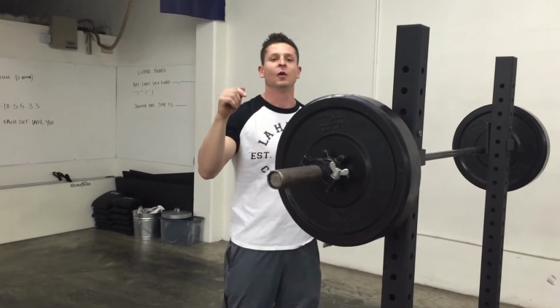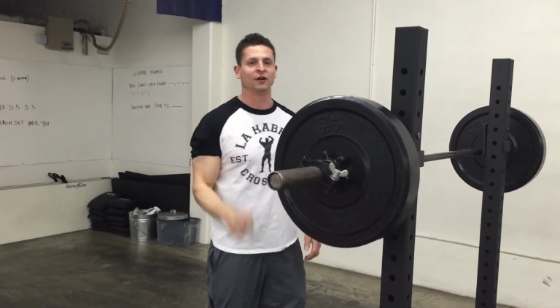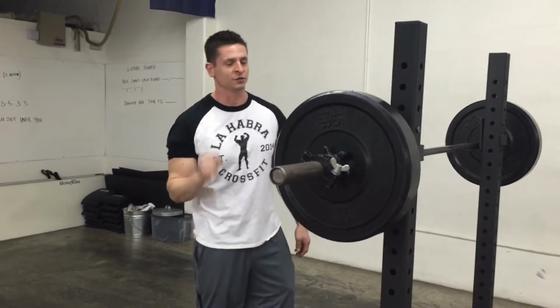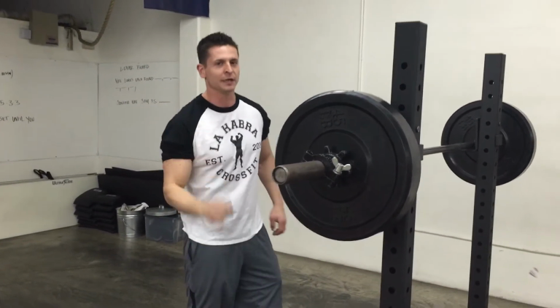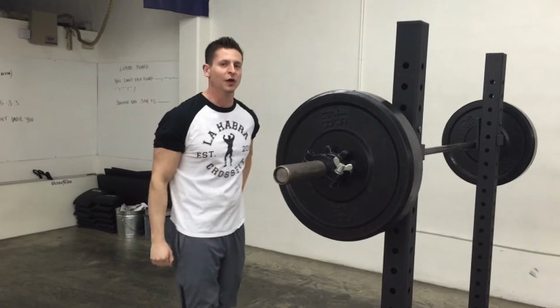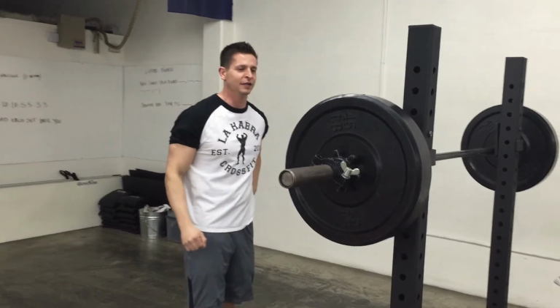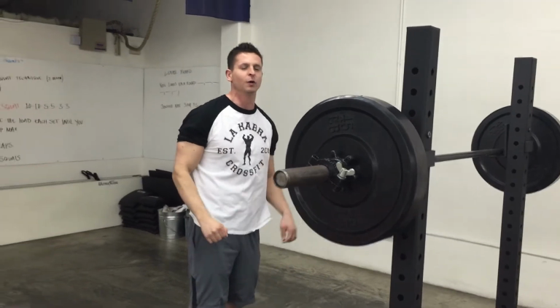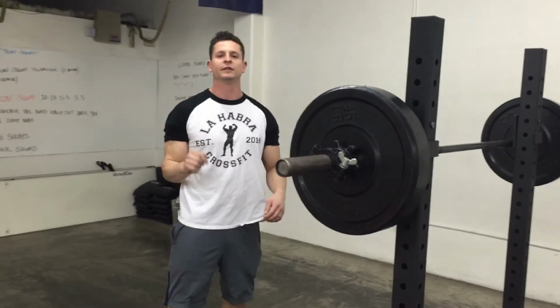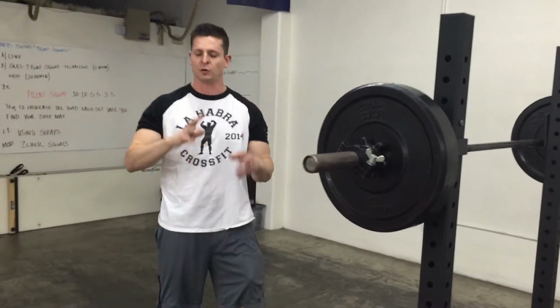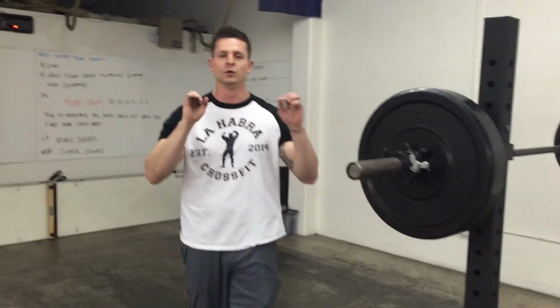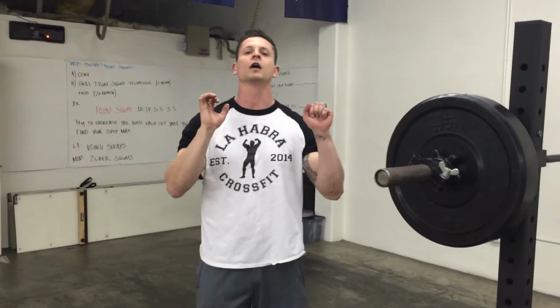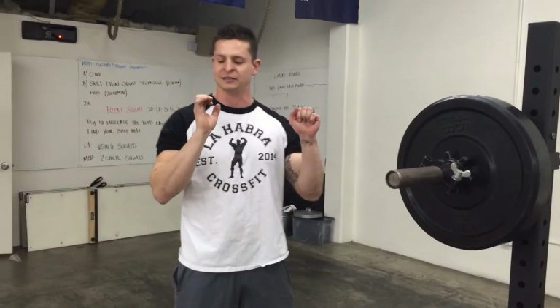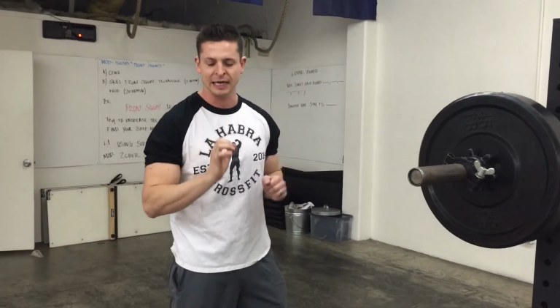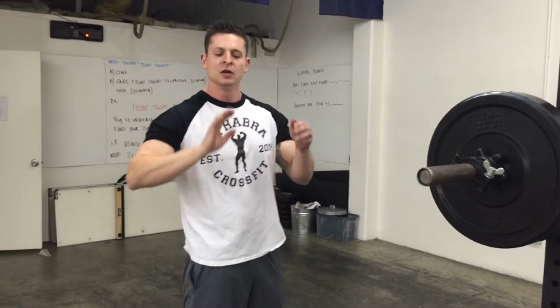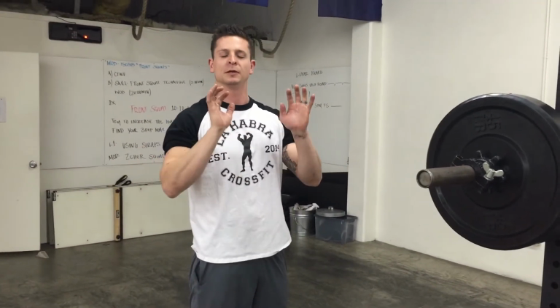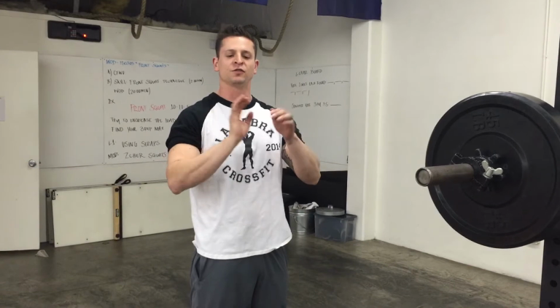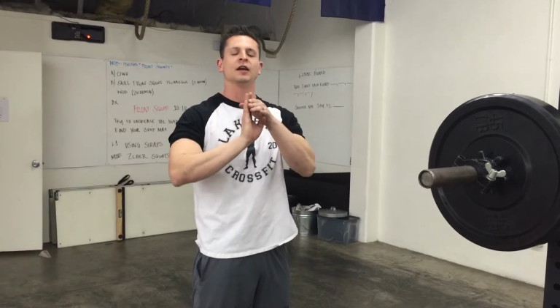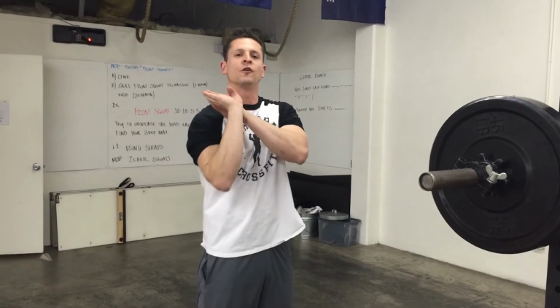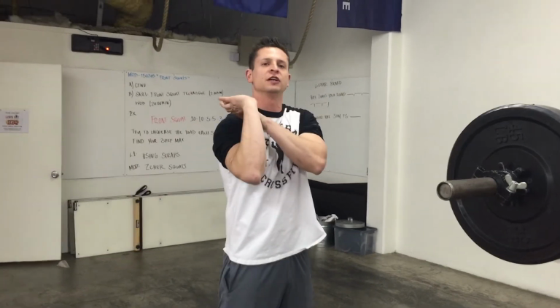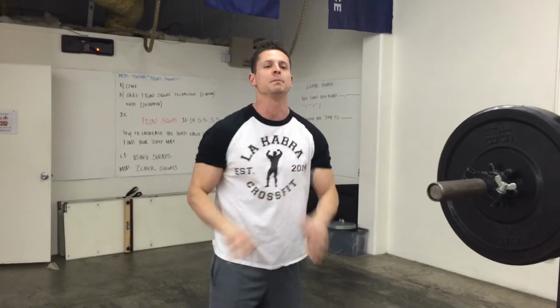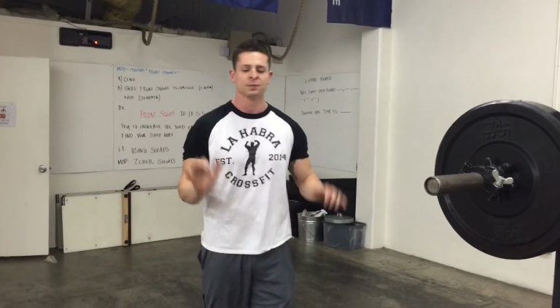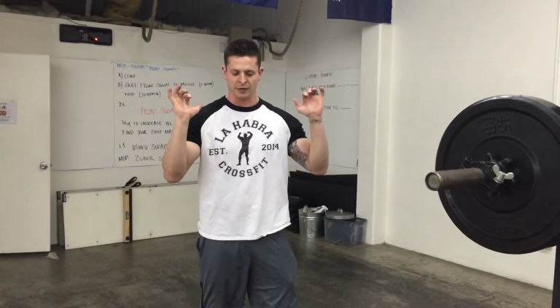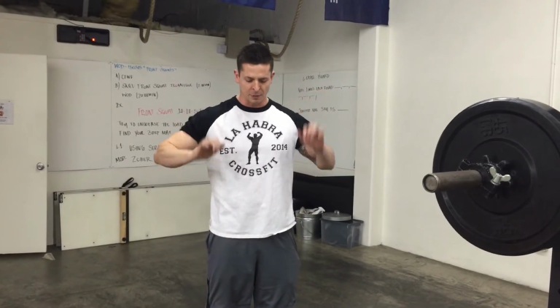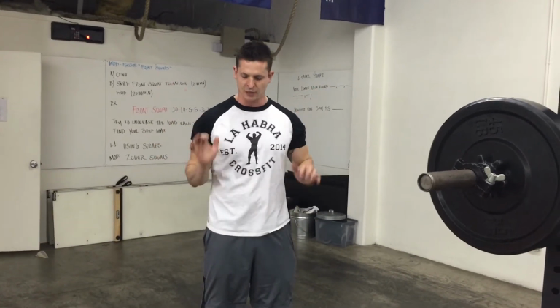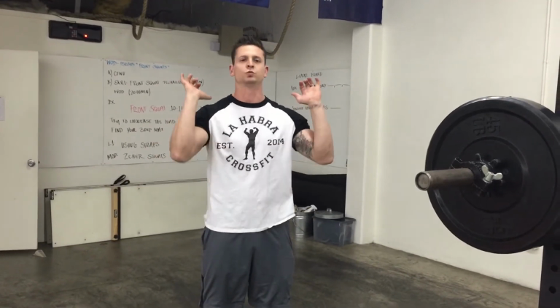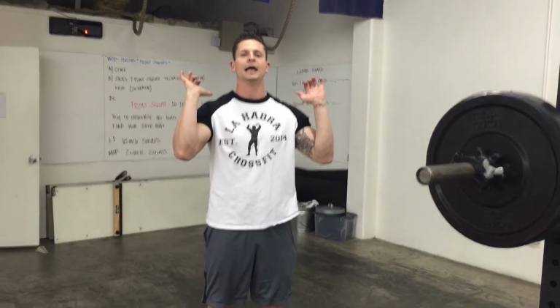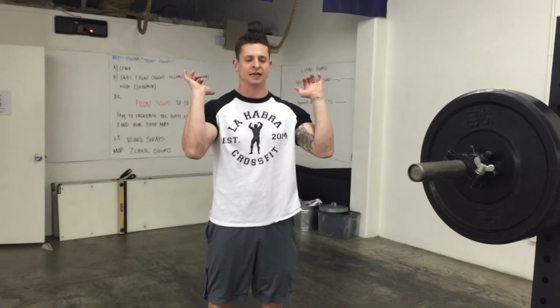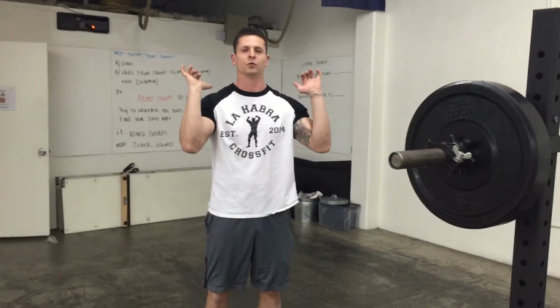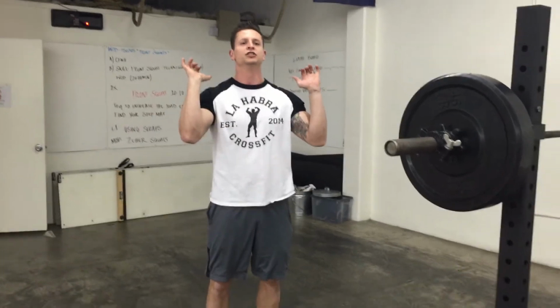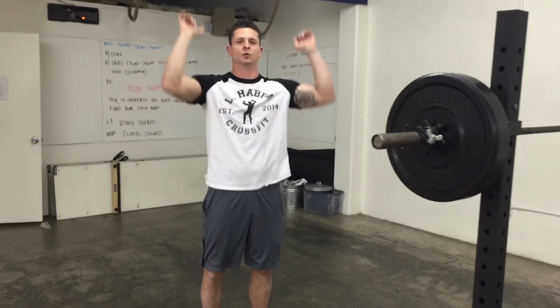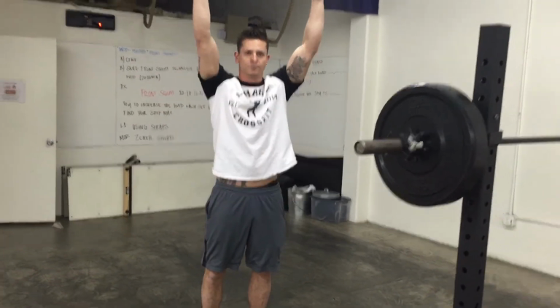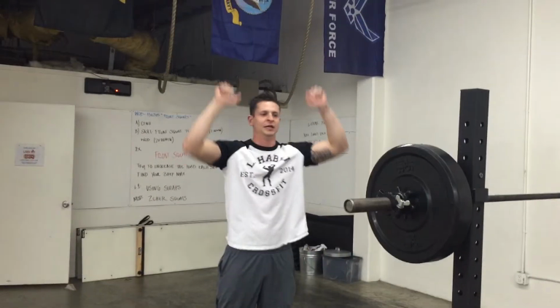Tomorrow we've got front squats and we're going to be going a little heavier than usual. With that front squat we're really going to work on our flexibility. We're going to use those fingers to get all four fingers underneath the bar. We're going to hold the bar just outside of shoulder width, just as we would on those push presses.